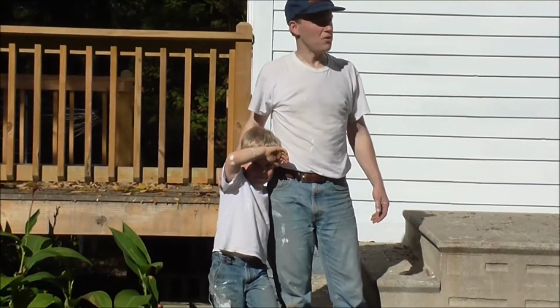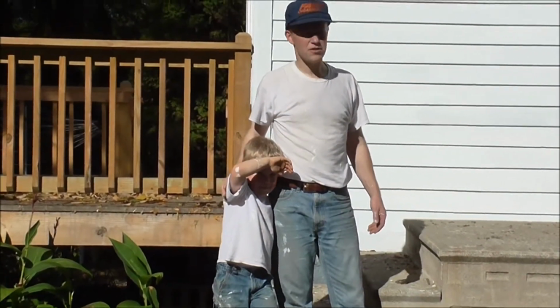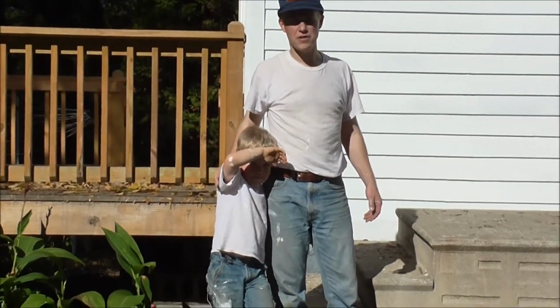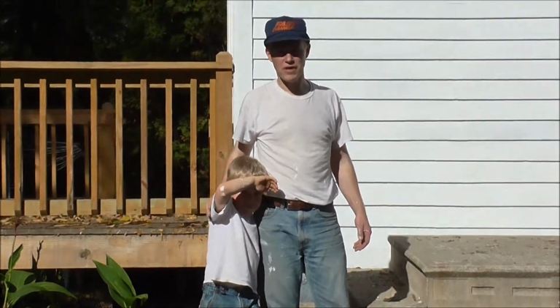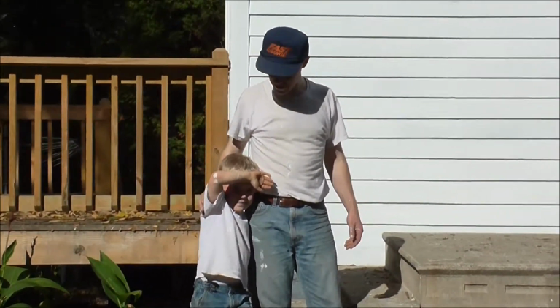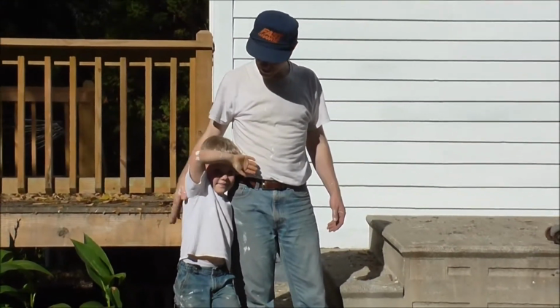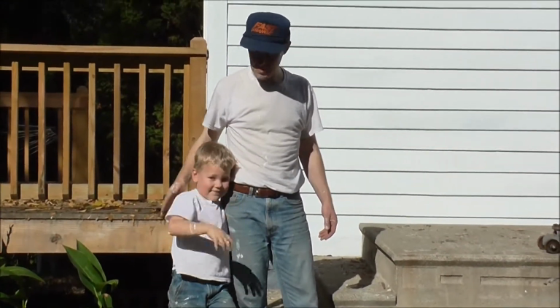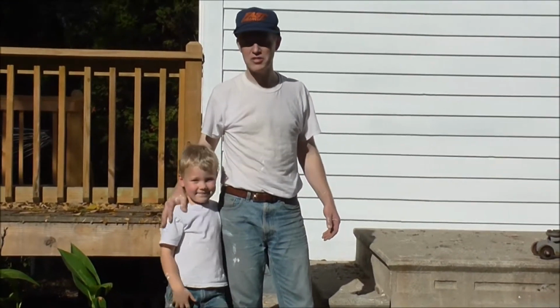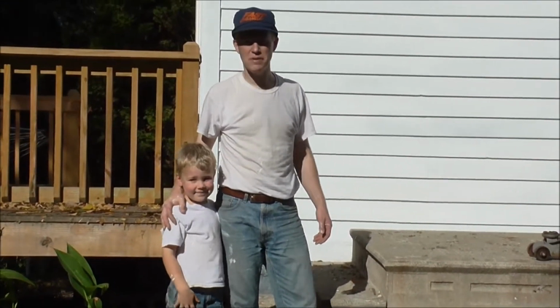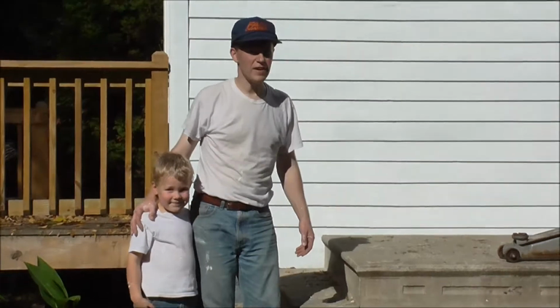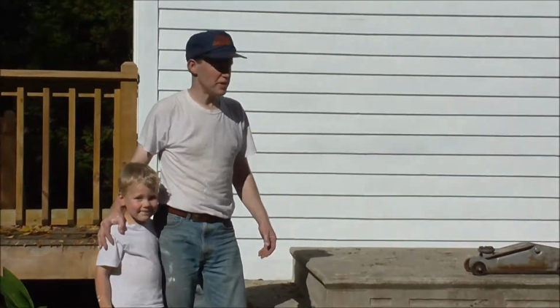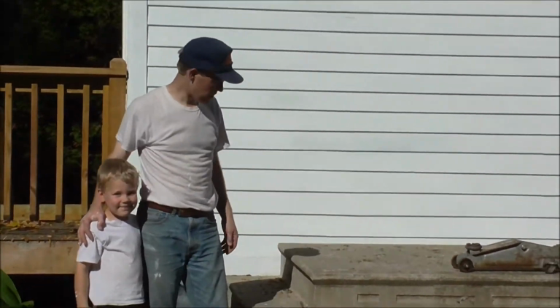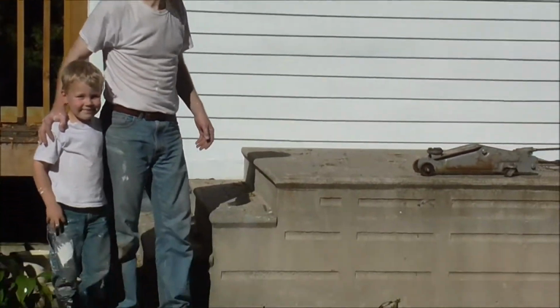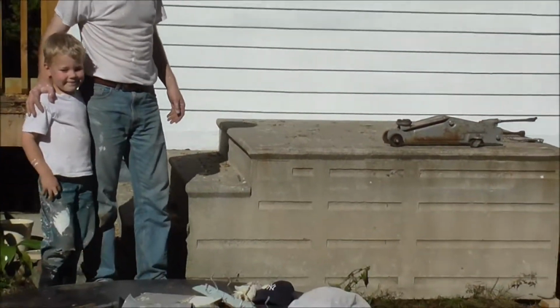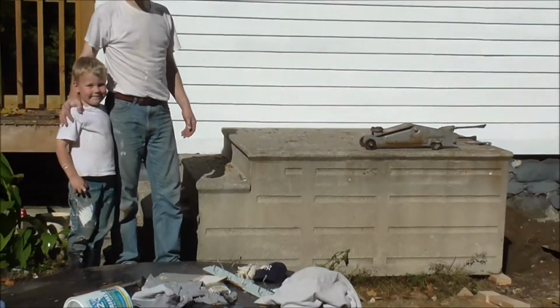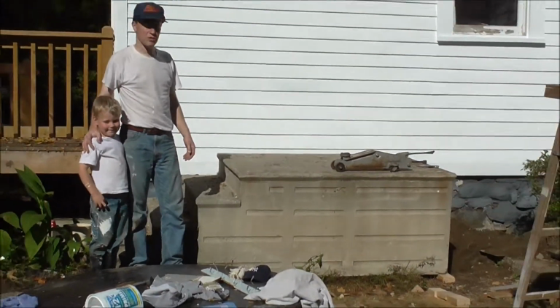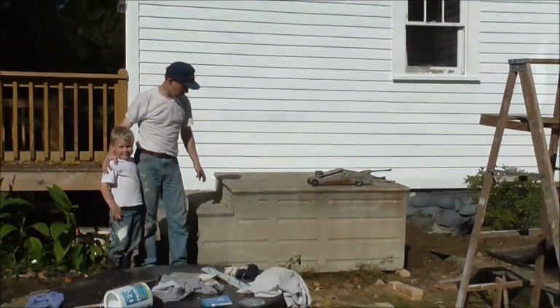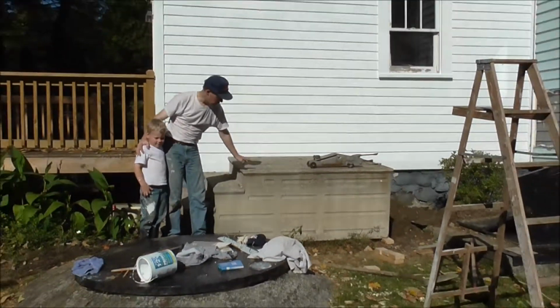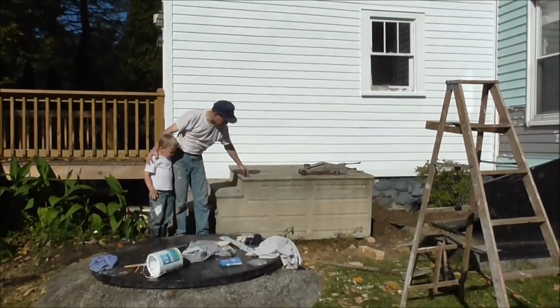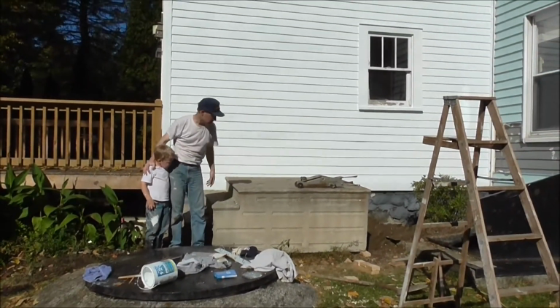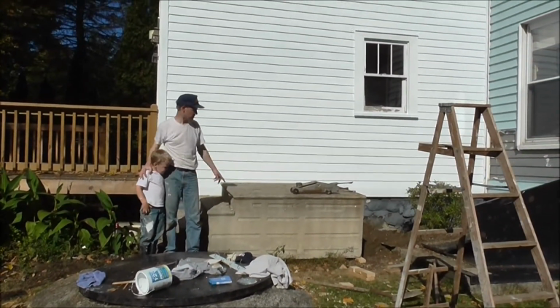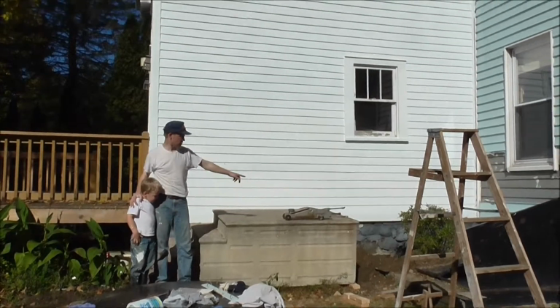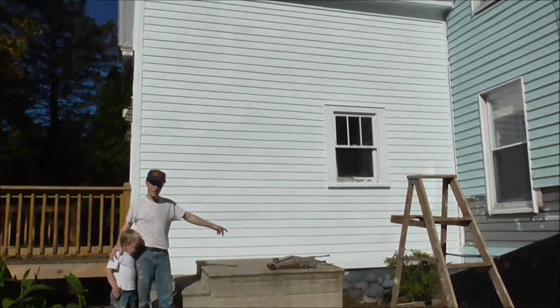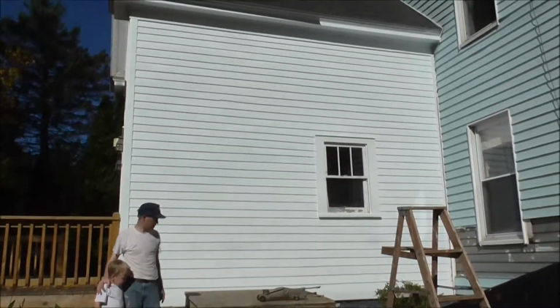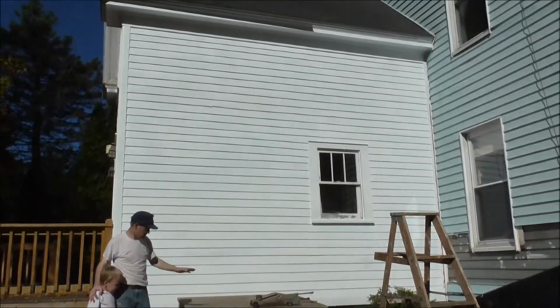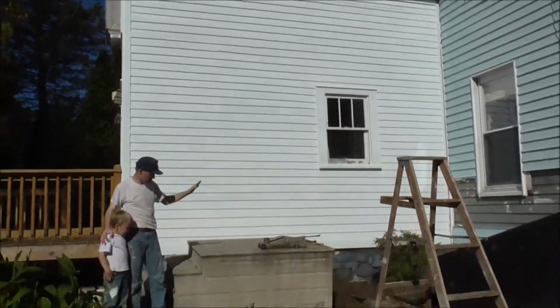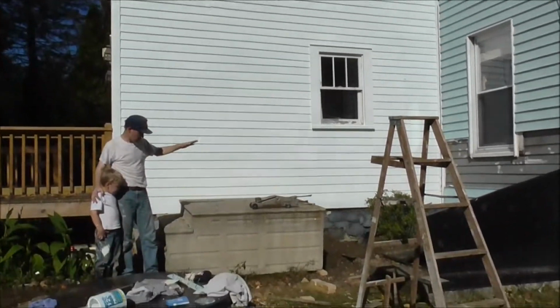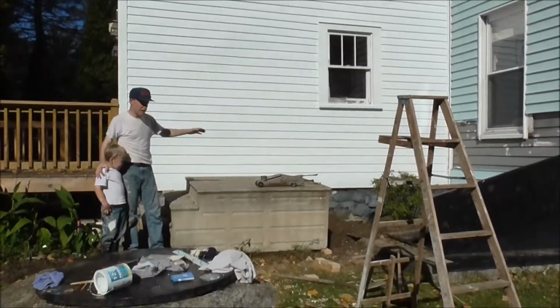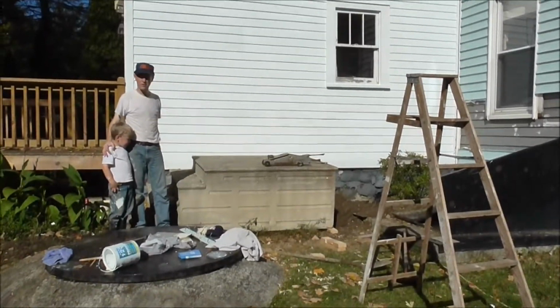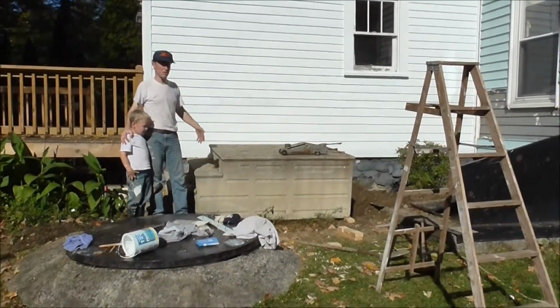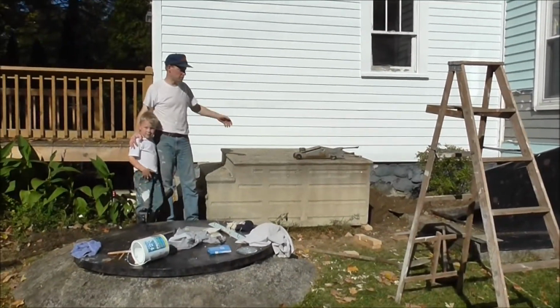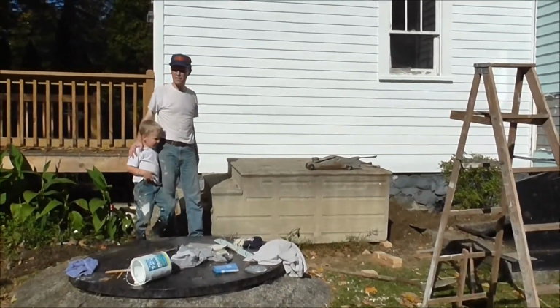We finished the first coat of paint and my little helper did a good job. Now while we are waiting for that to dry we are trying to move these stairs out of here. We got a jack and we raise it up a little at a time — eventually we might get there.